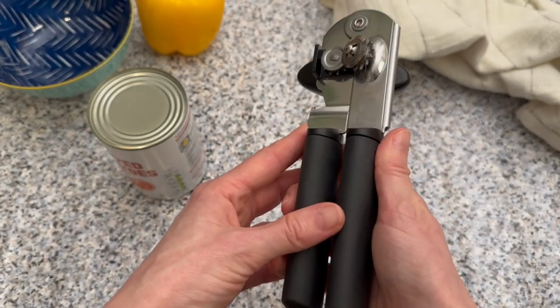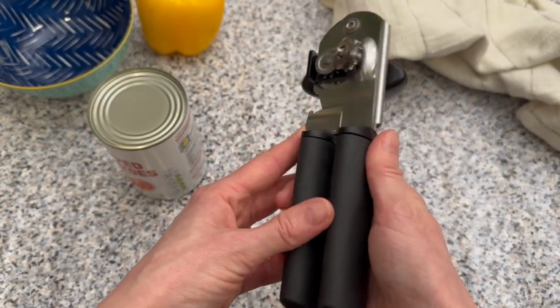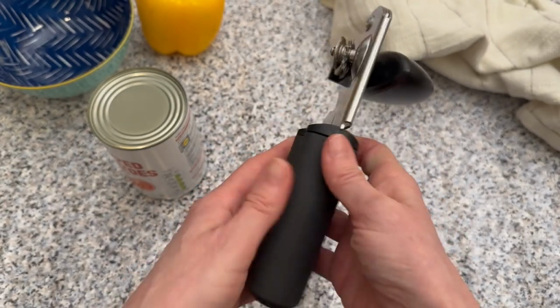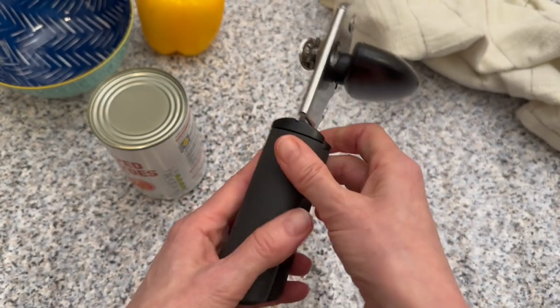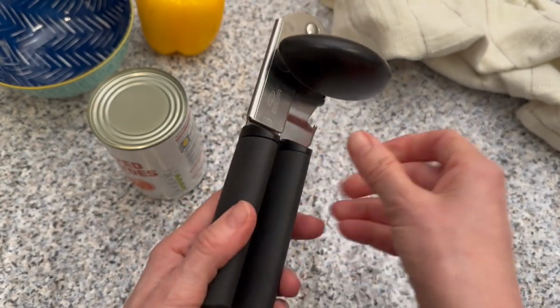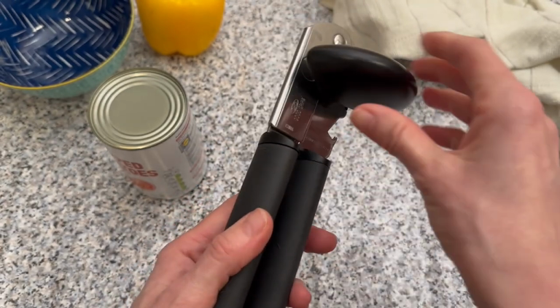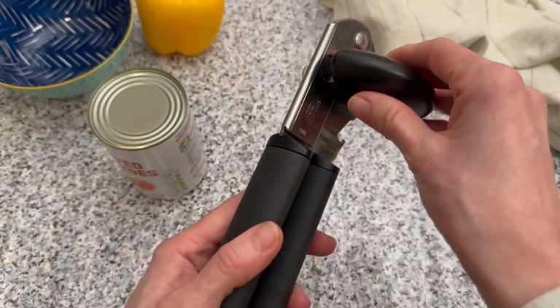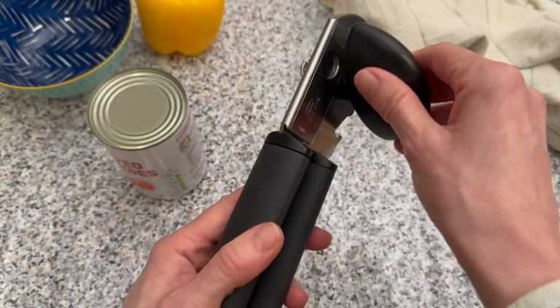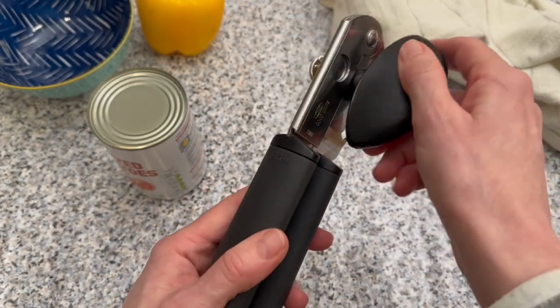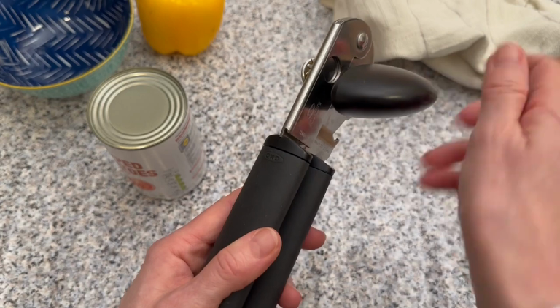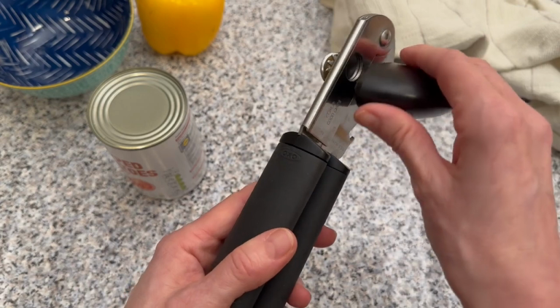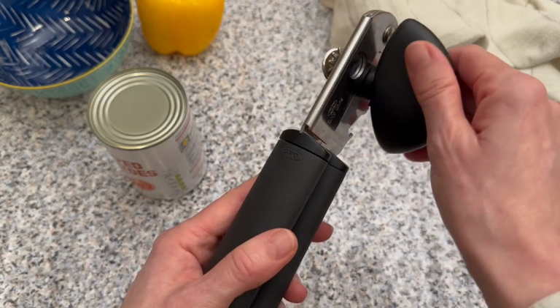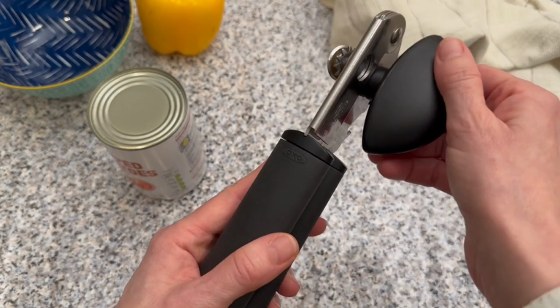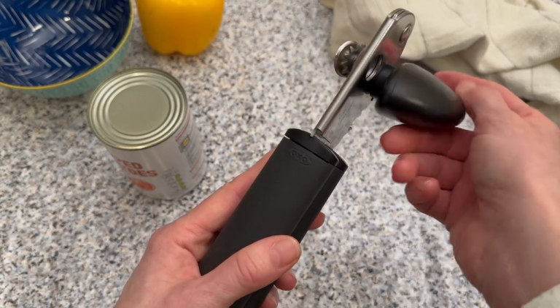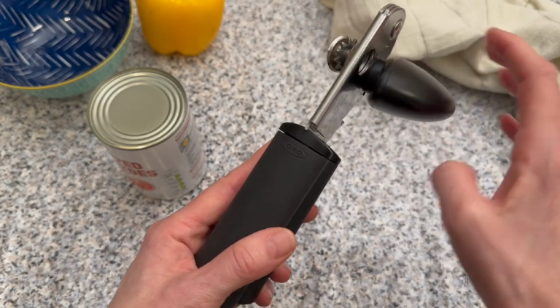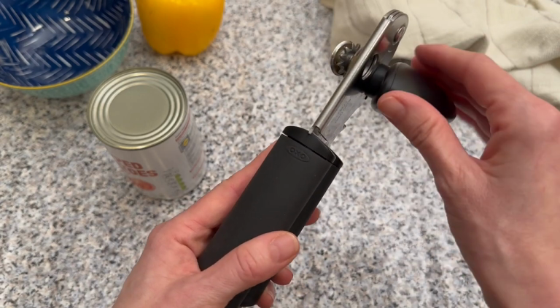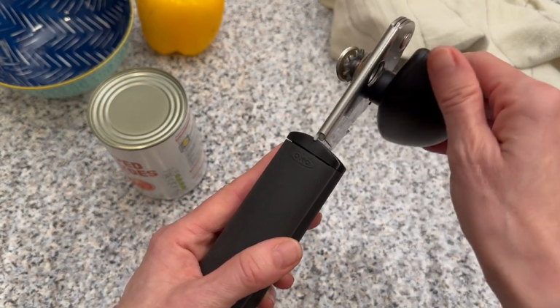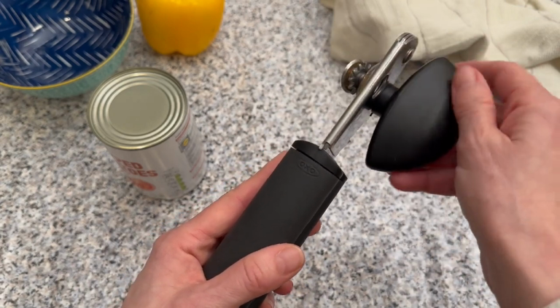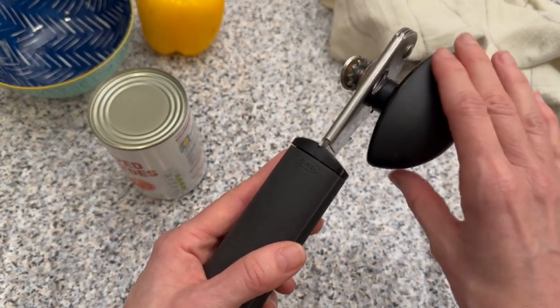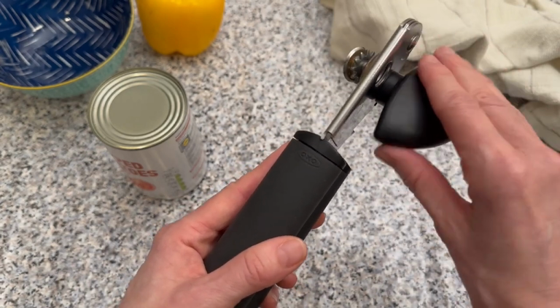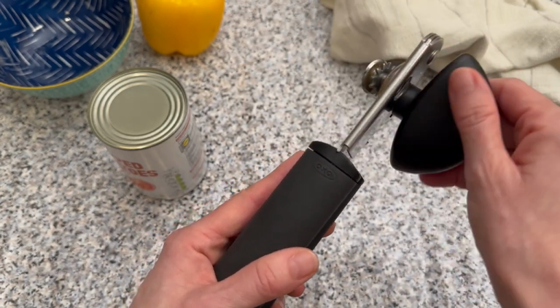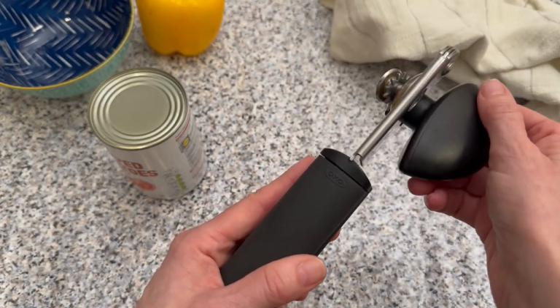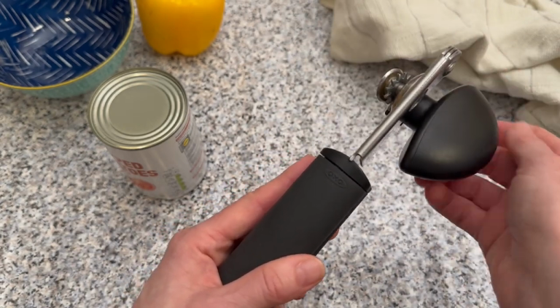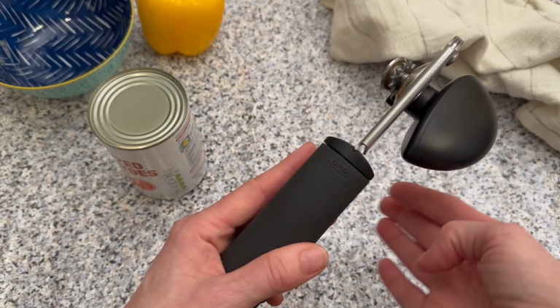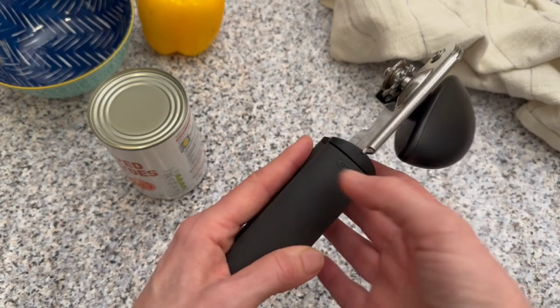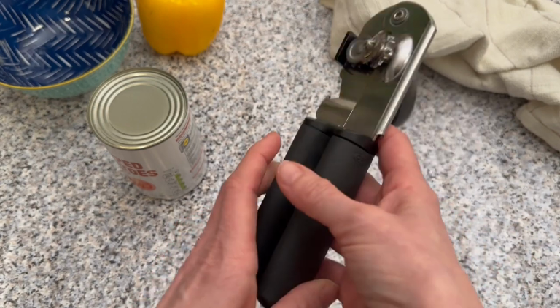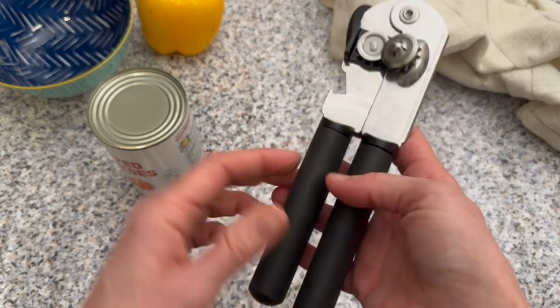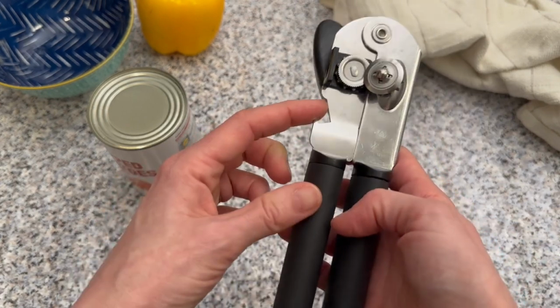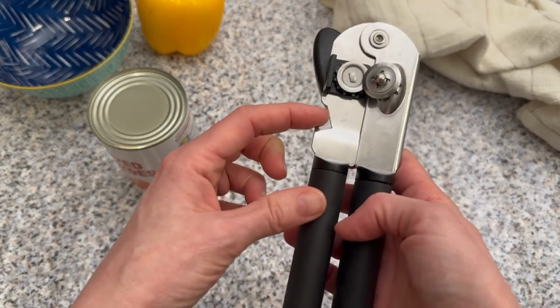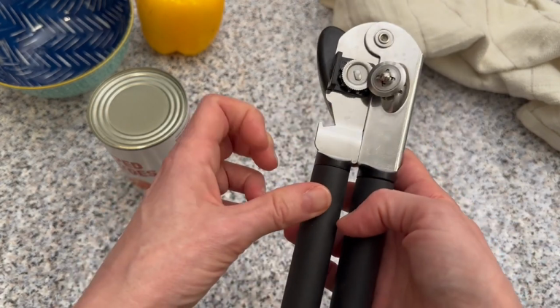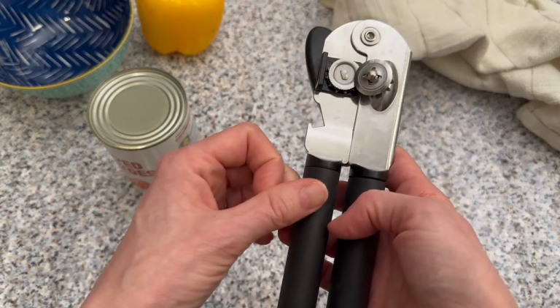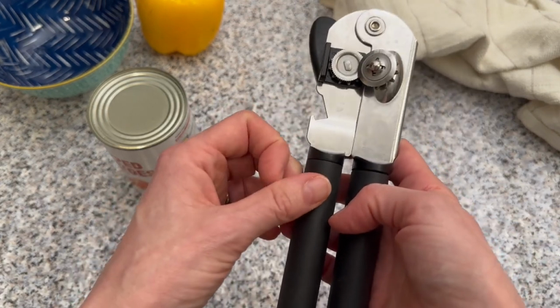There's a large knob here — that's what makes turning easier. And then there's also a bottle opener here as well.